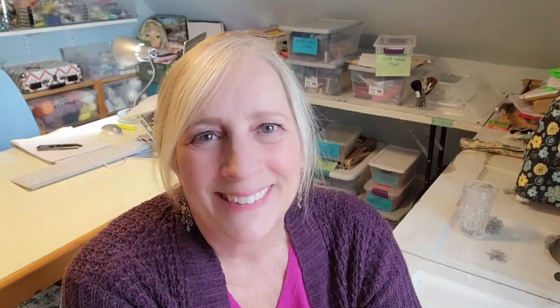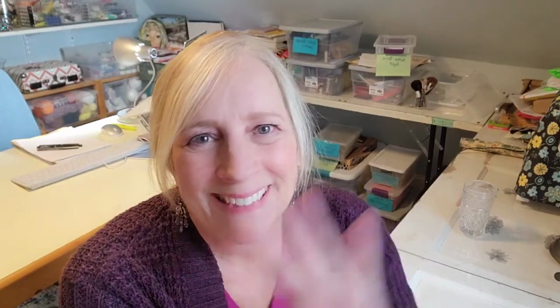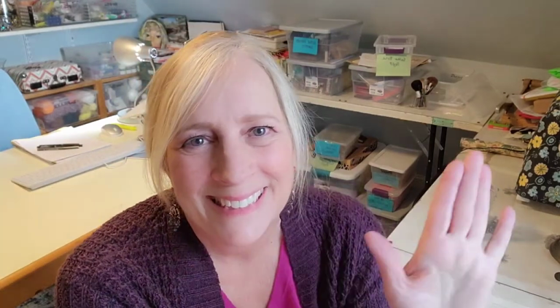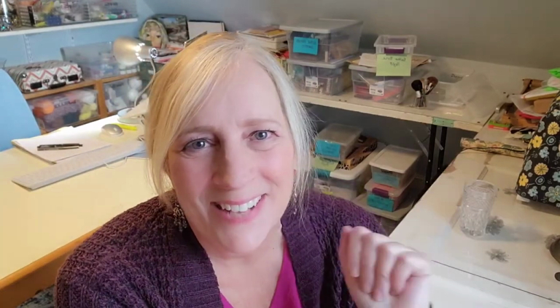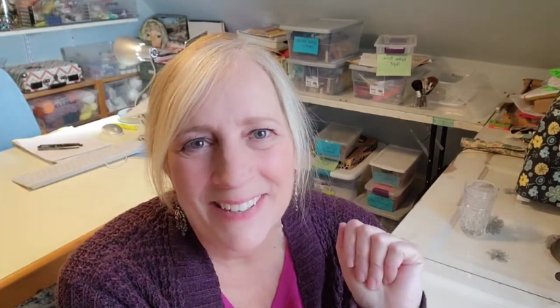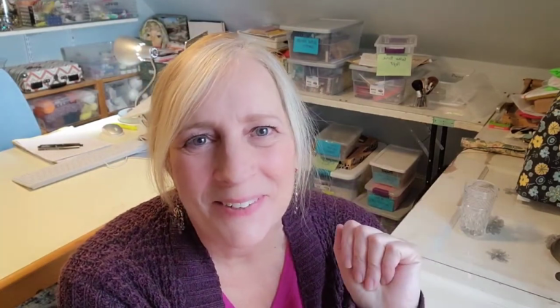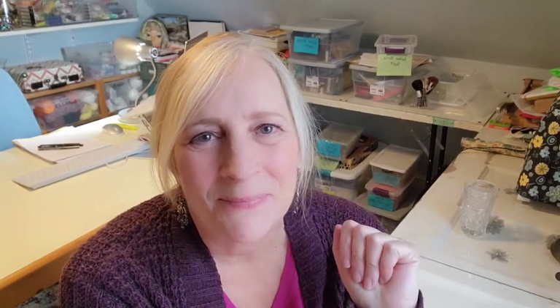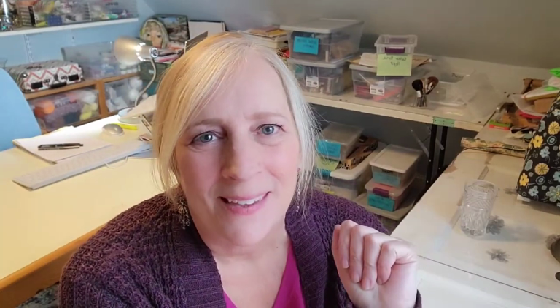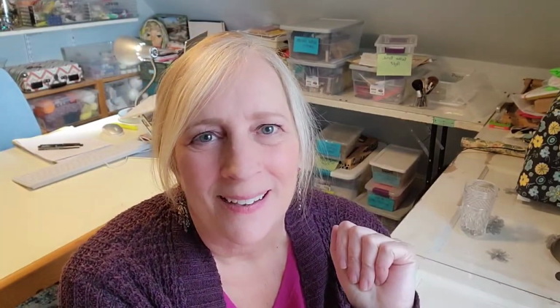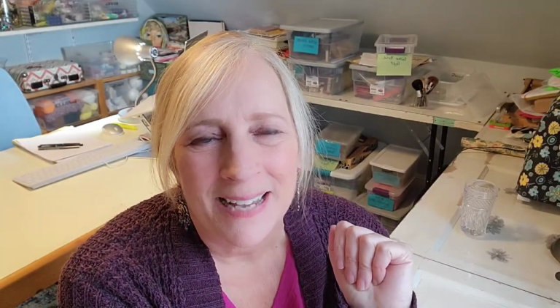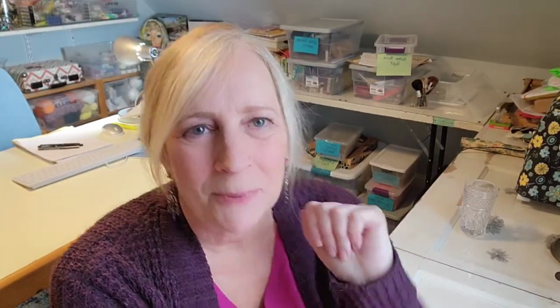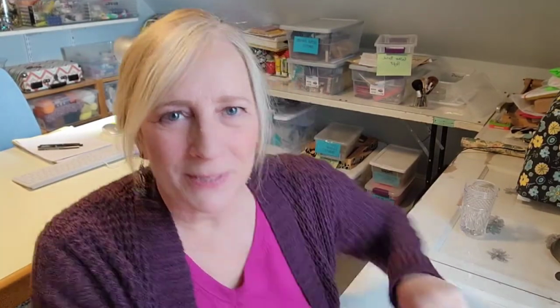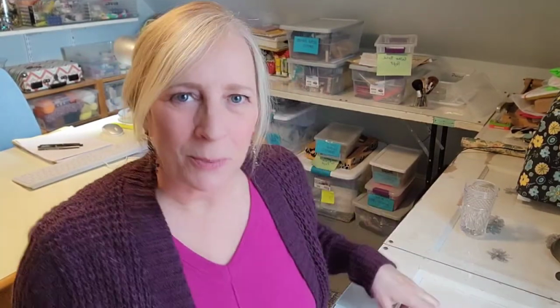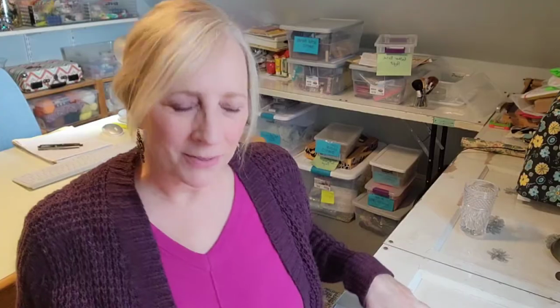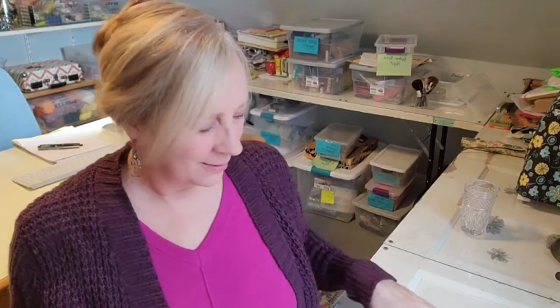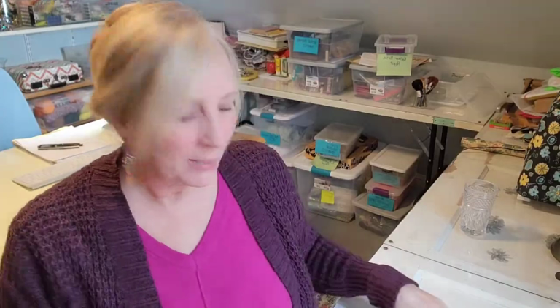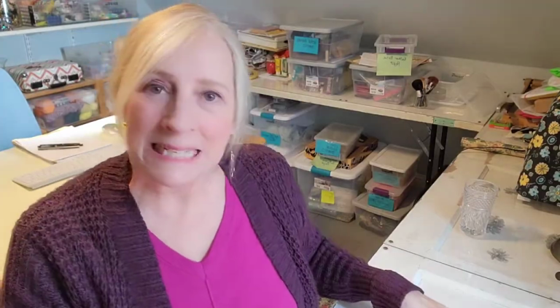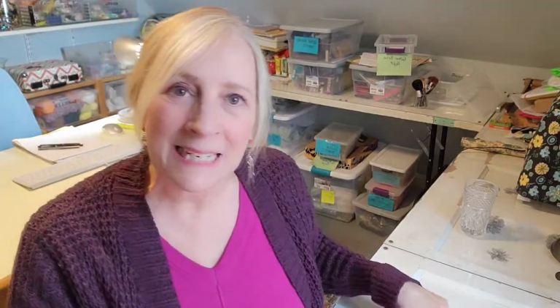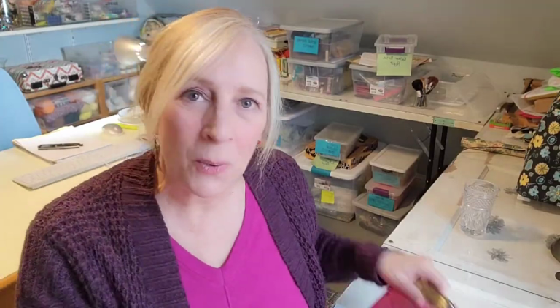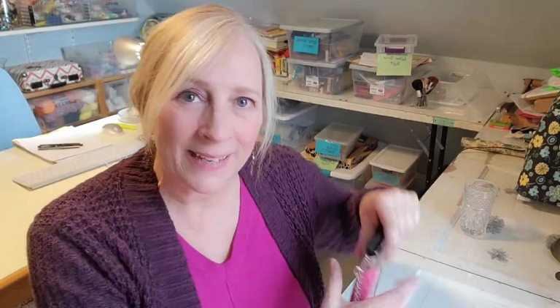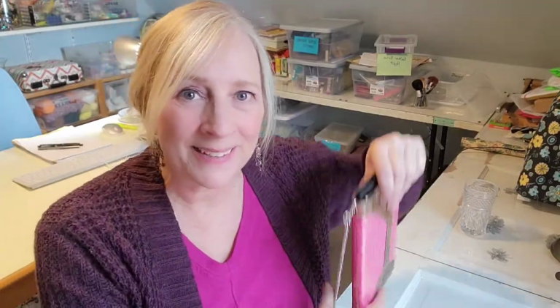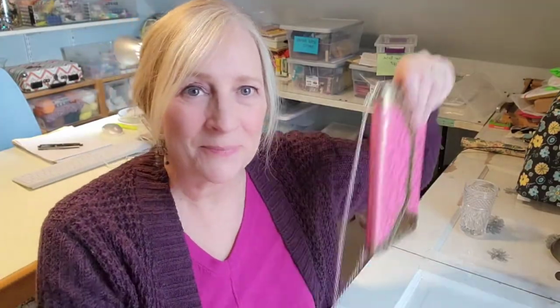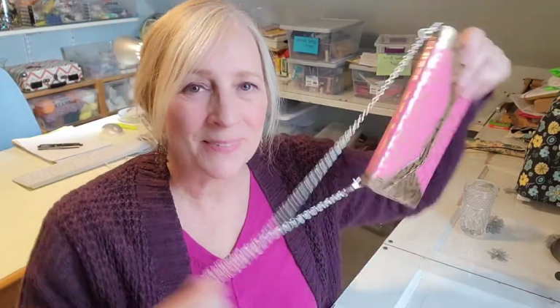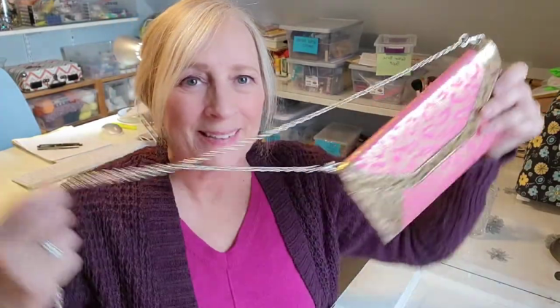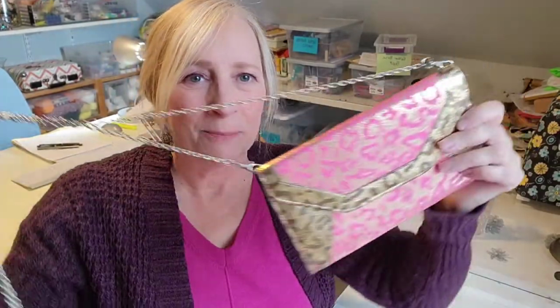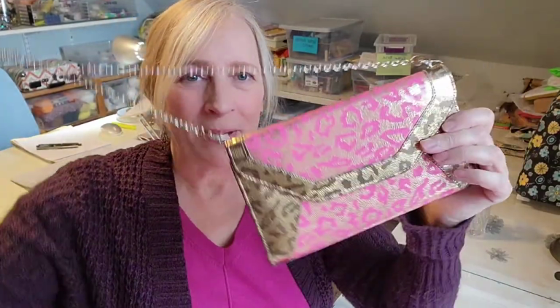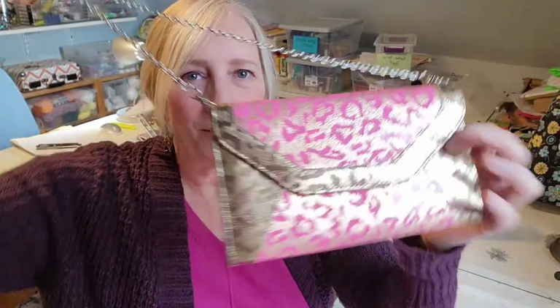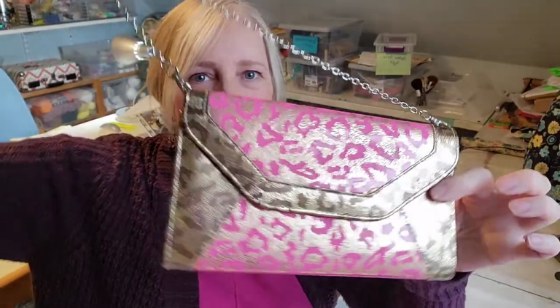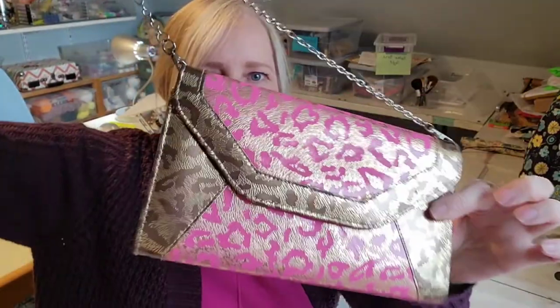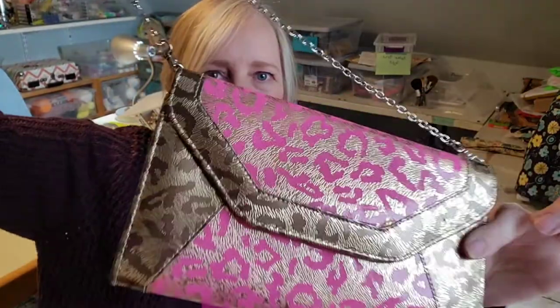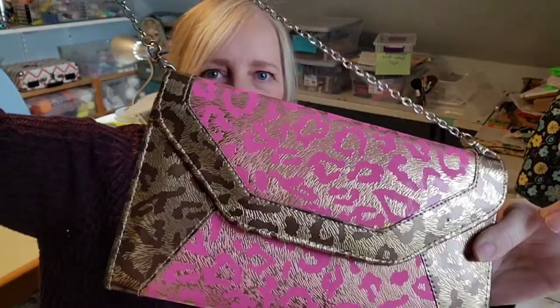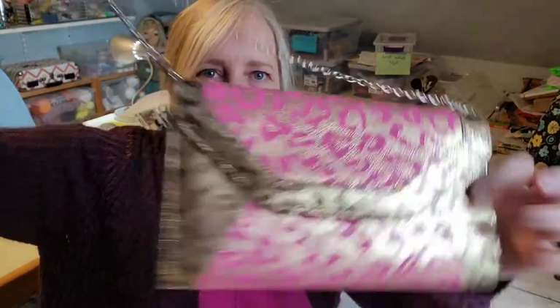Hello, Jane here. Today we're doing a little project — easy, quick — making over this thrift shop purse.